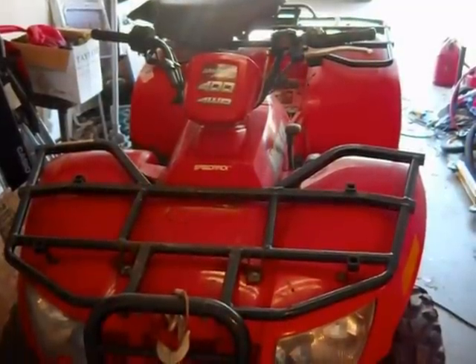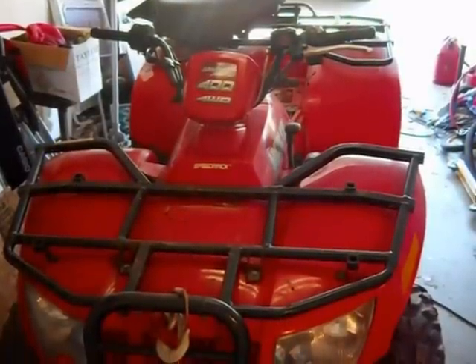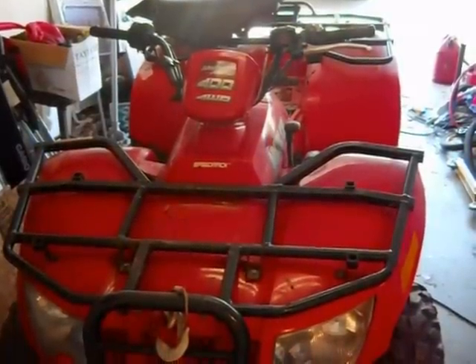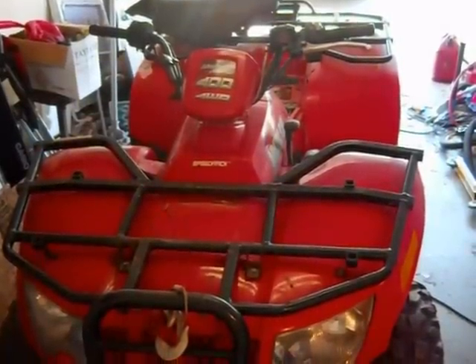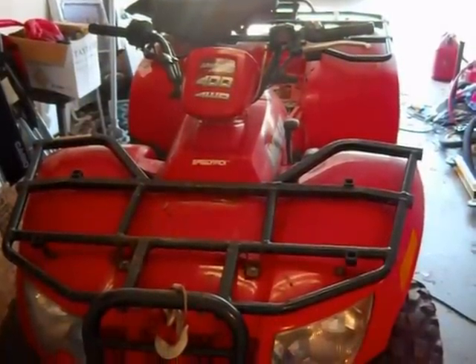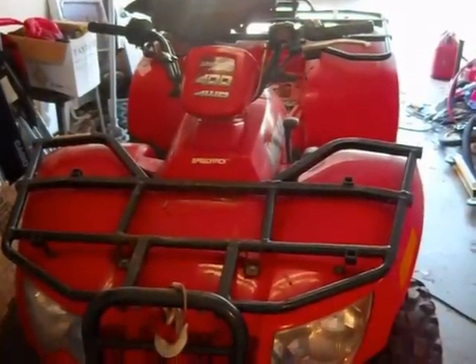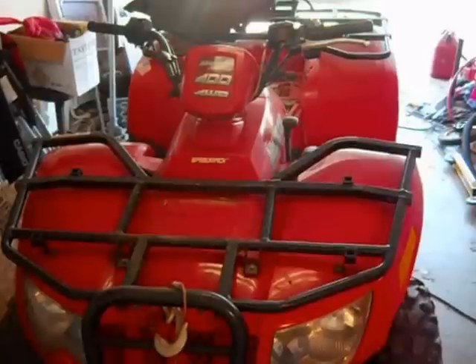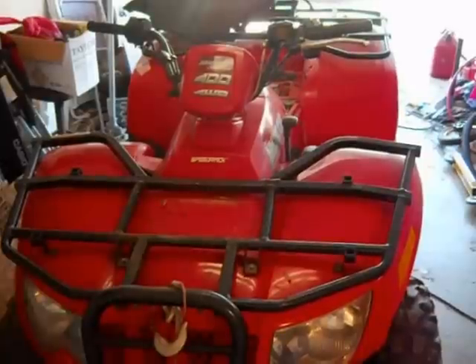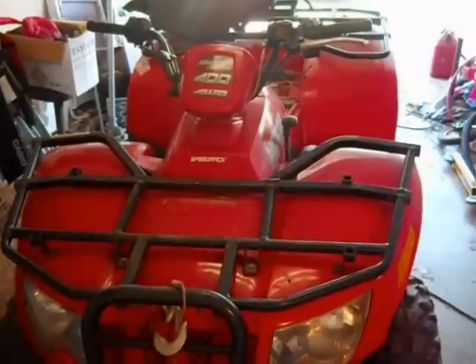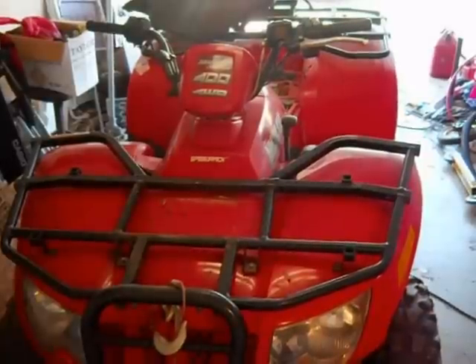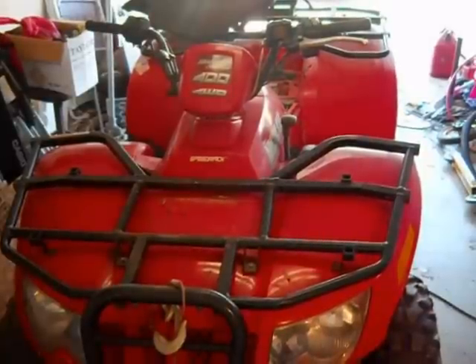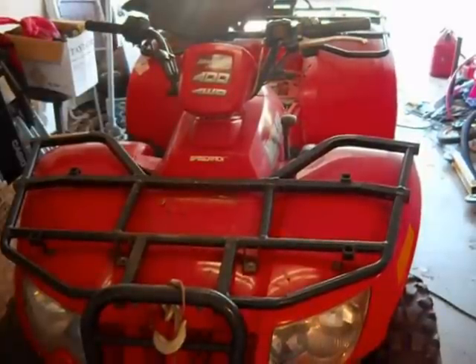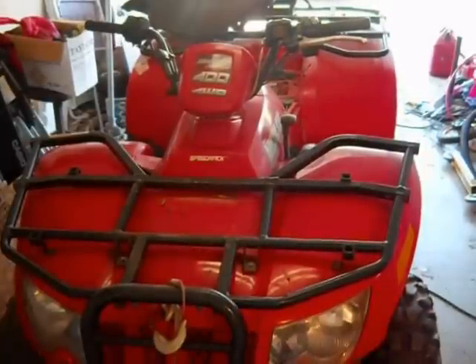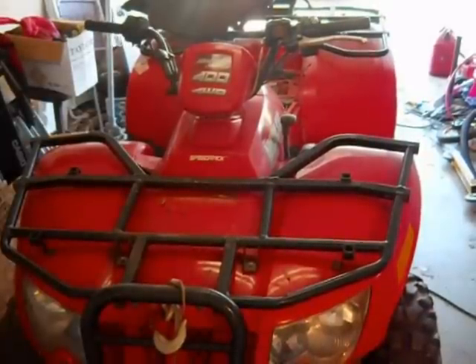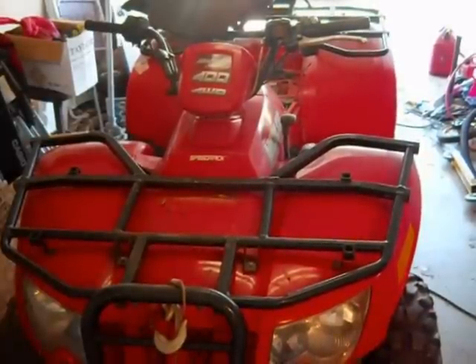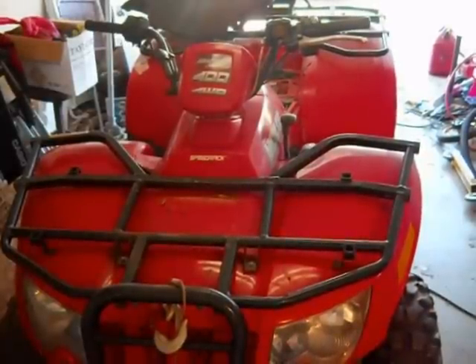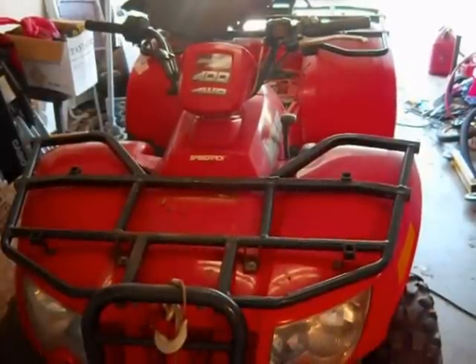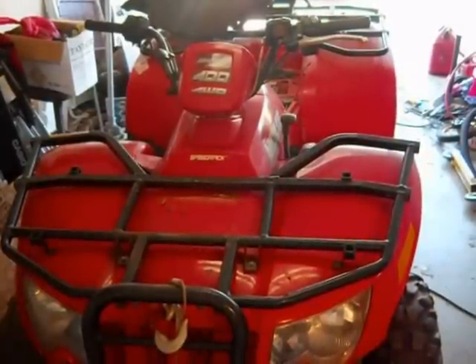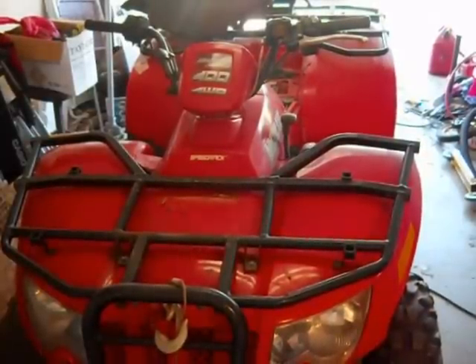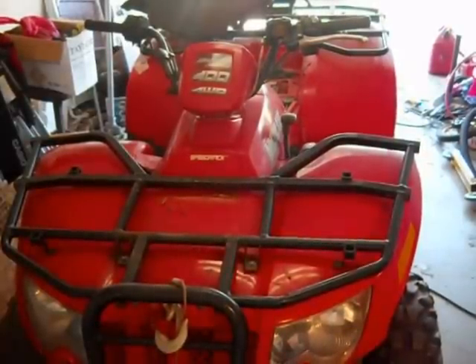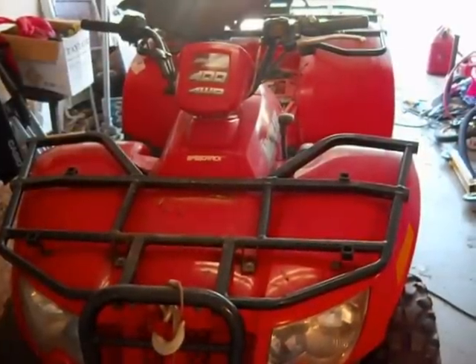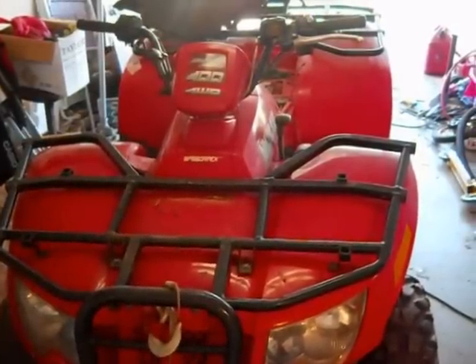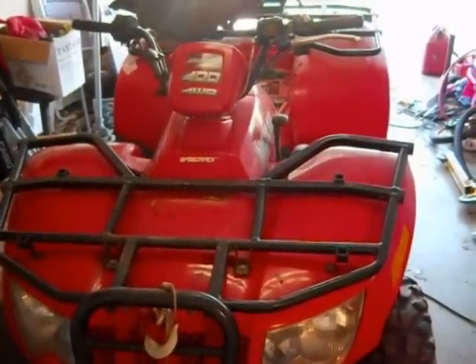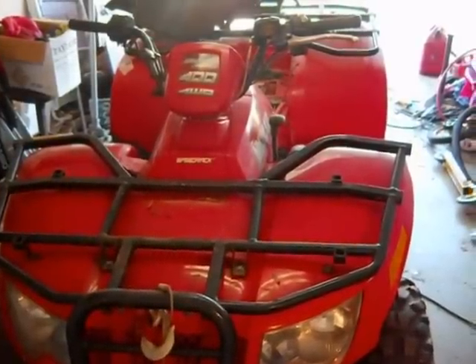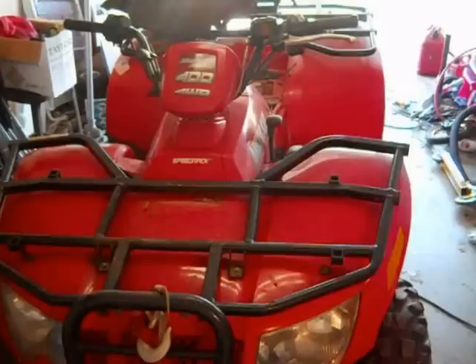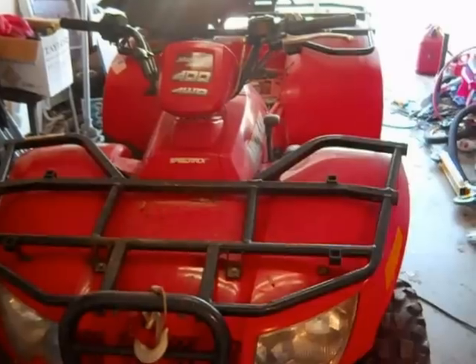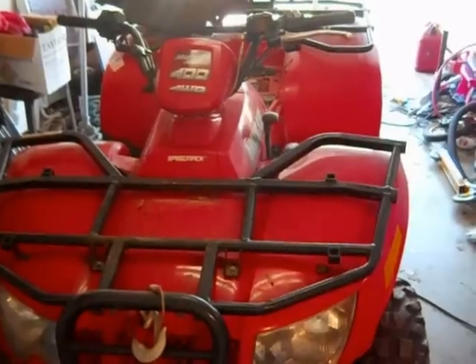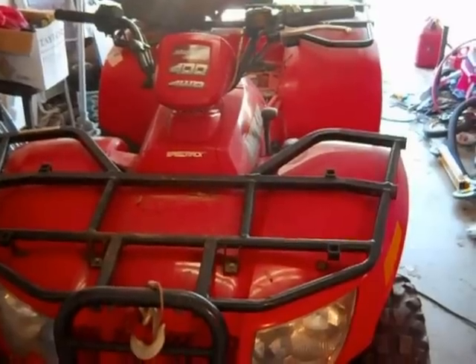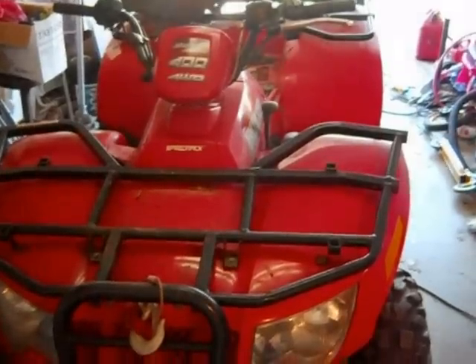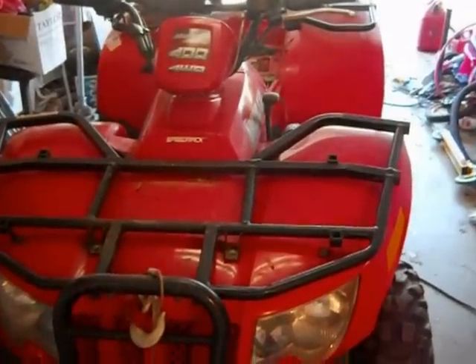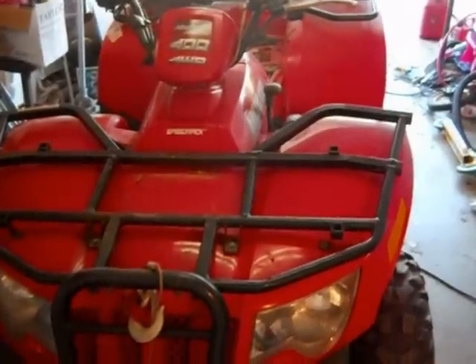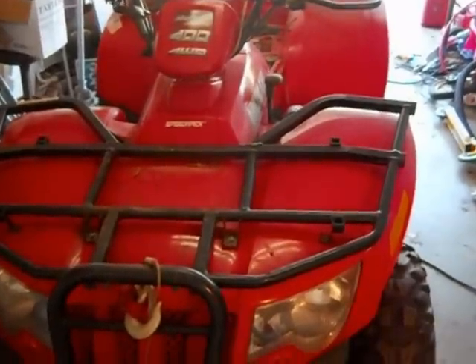This is our Arctic Cat 400 that we're going to be taking apart to redo the piston sleeve — the cylinder sleeve on it.